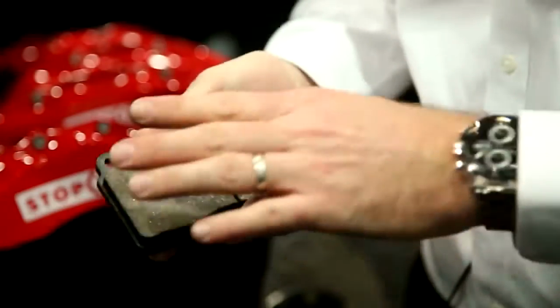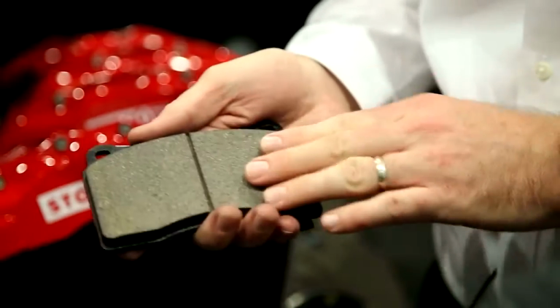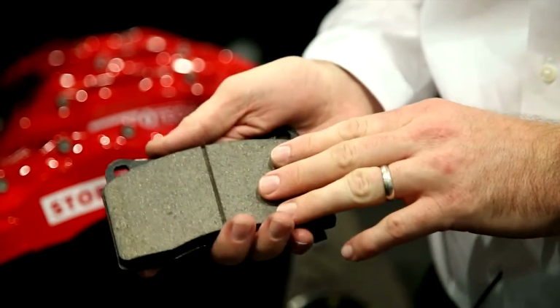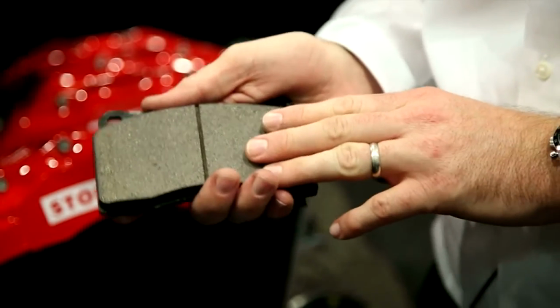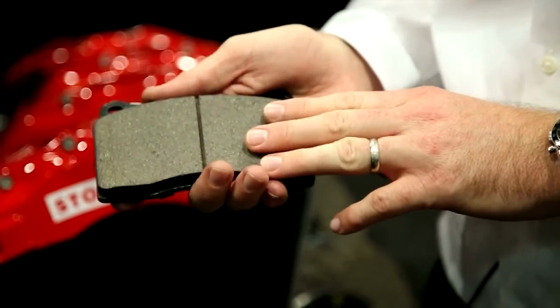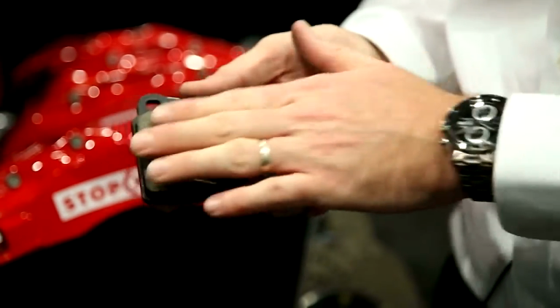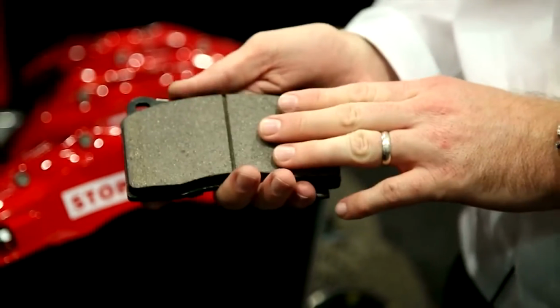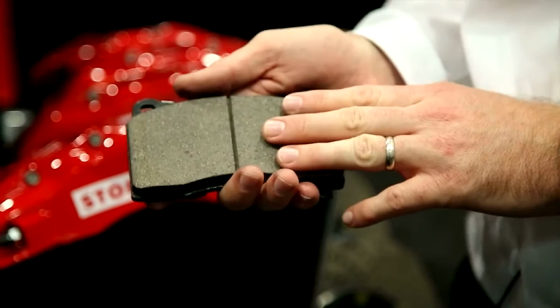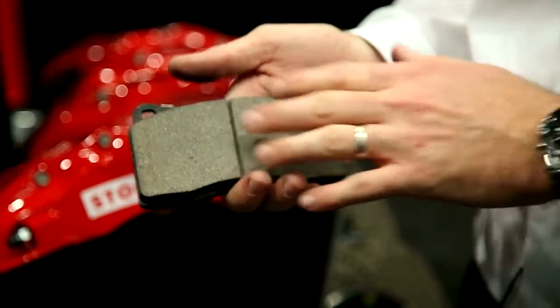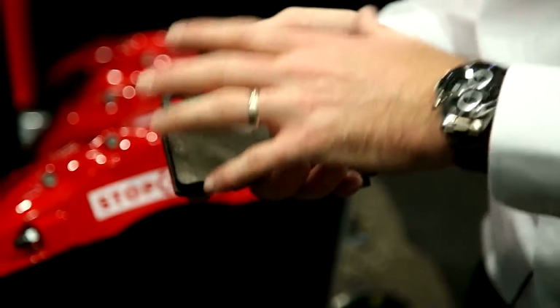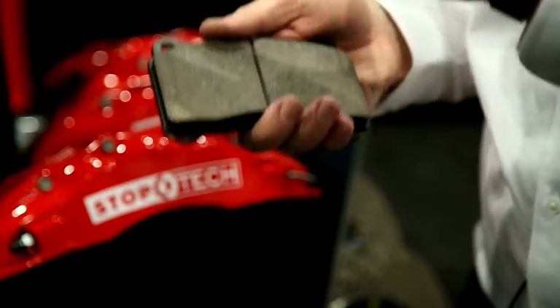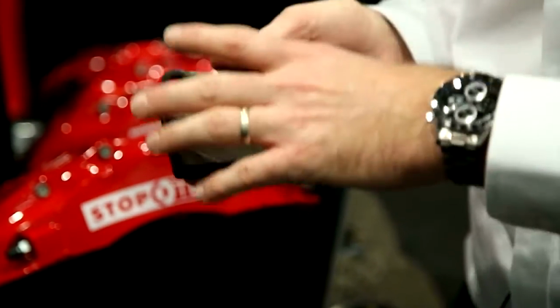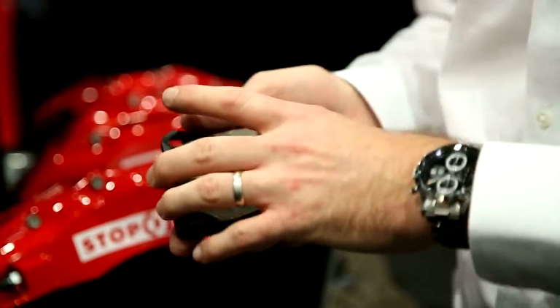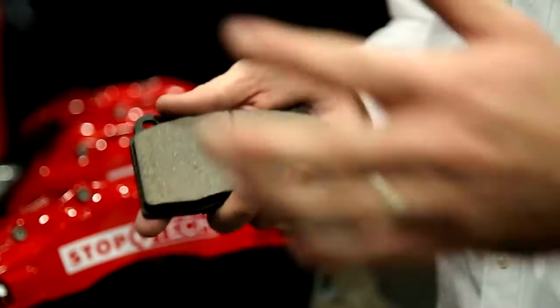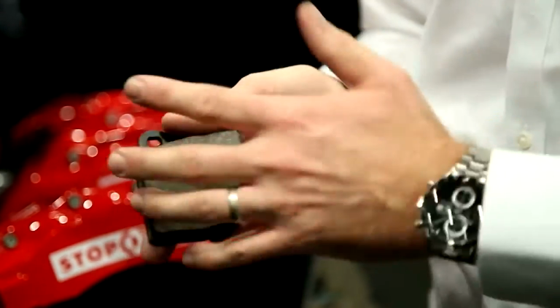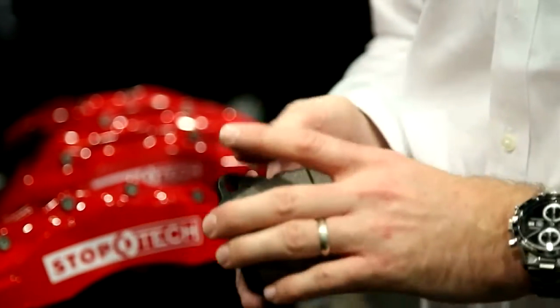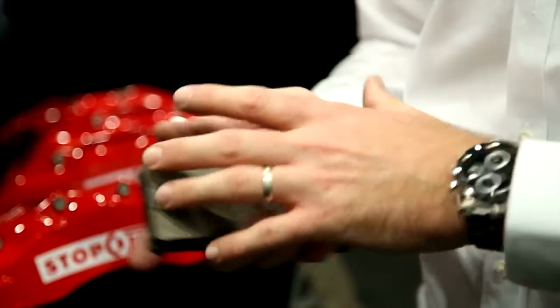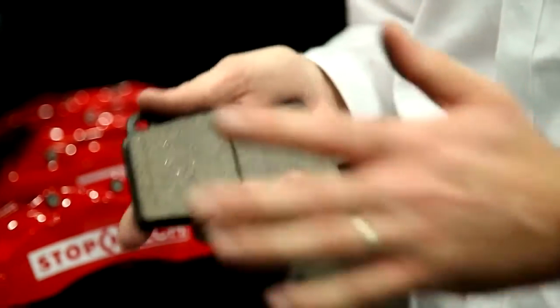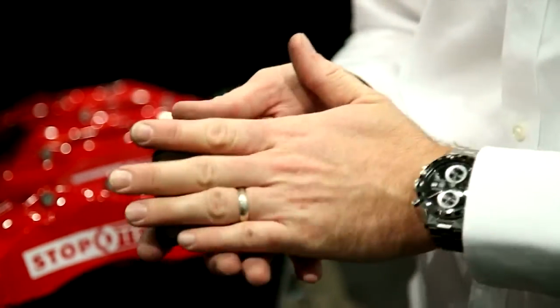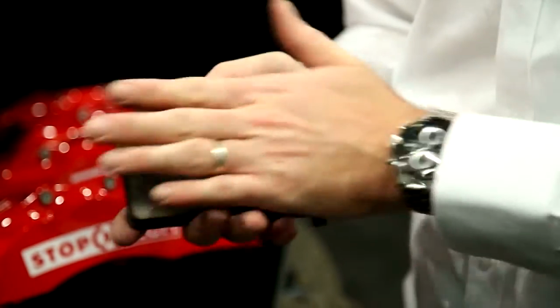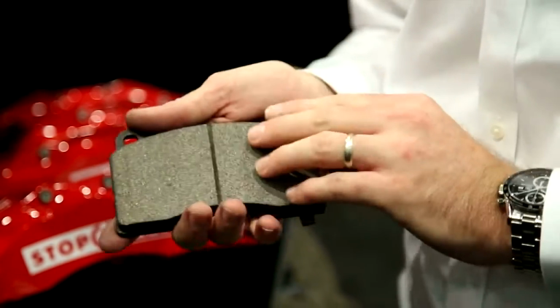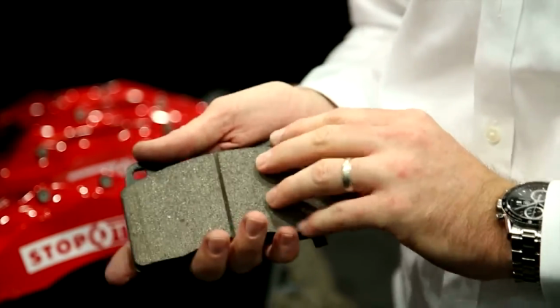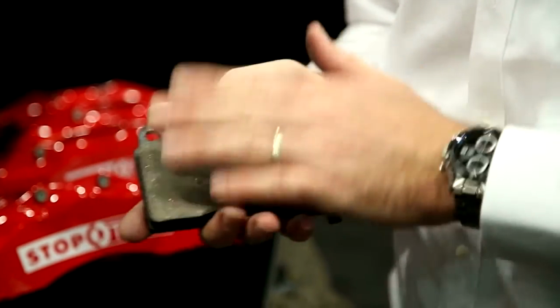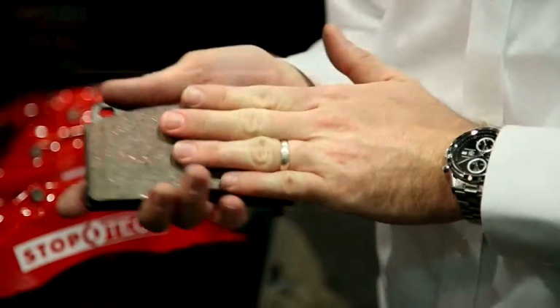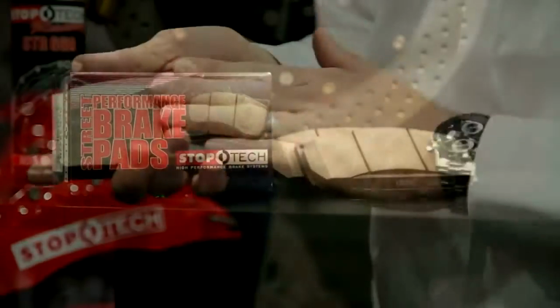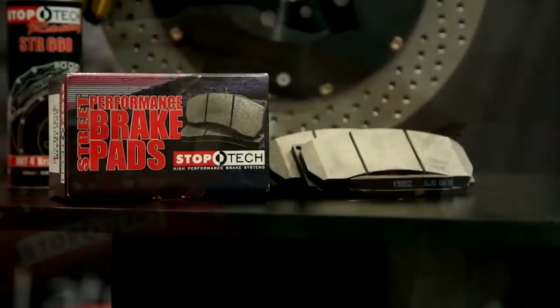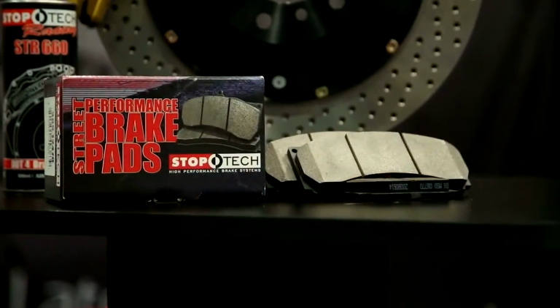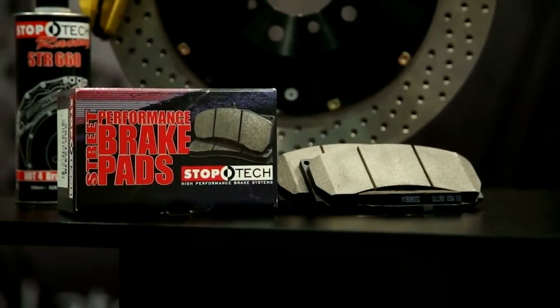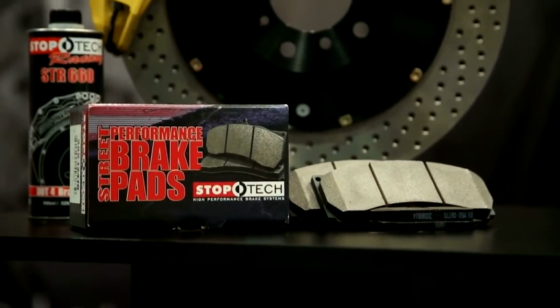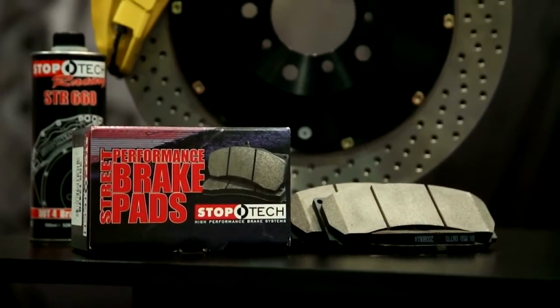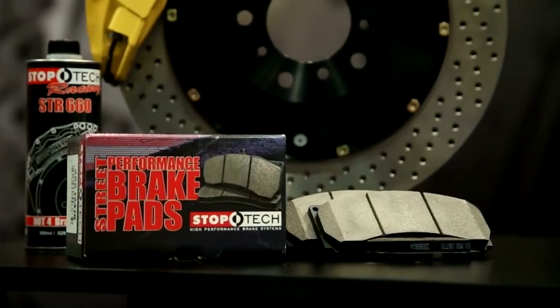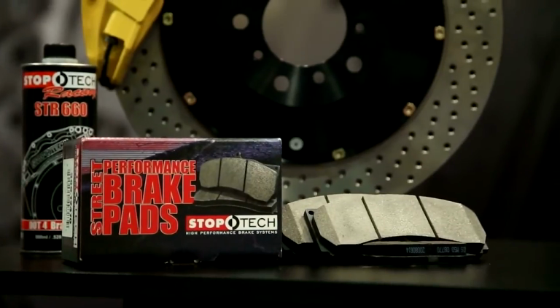Stoptec pads are all pre-scorched for reduced bed-in. What that does is it allows for the pad to be in a more ready state to connect with the rotor and promote a pad transfer layer that allows for better friction. There is a bed-in procedure that we recommend that's available on our website and also on autoanything.com.